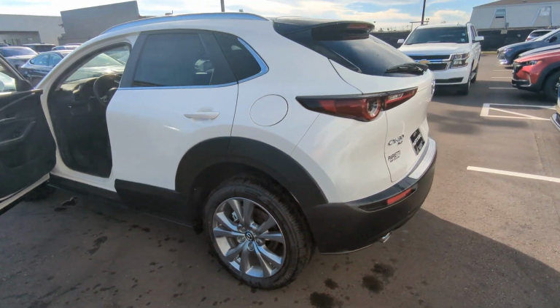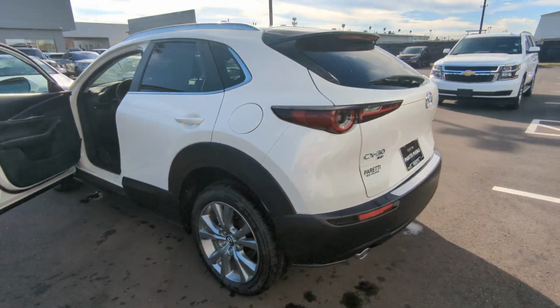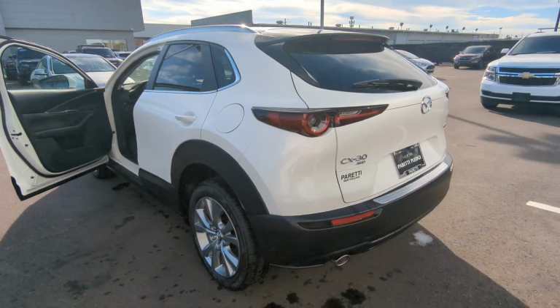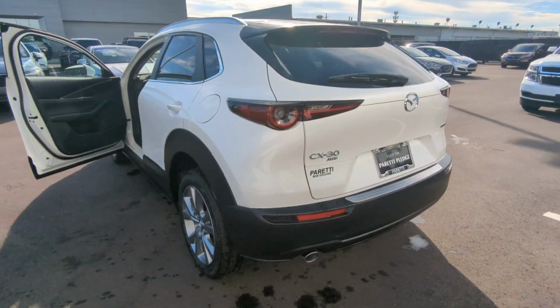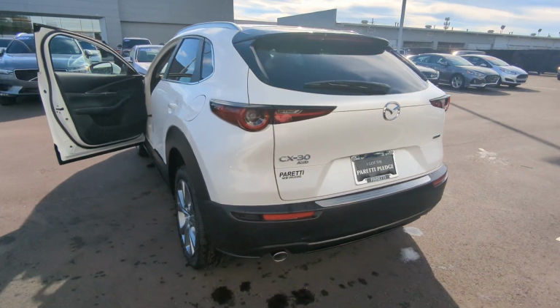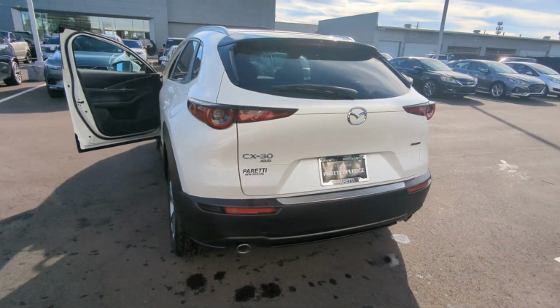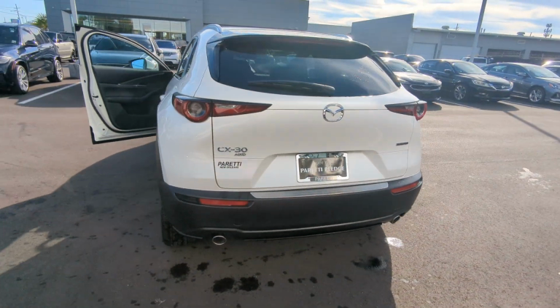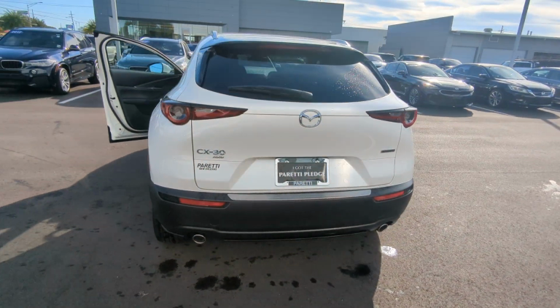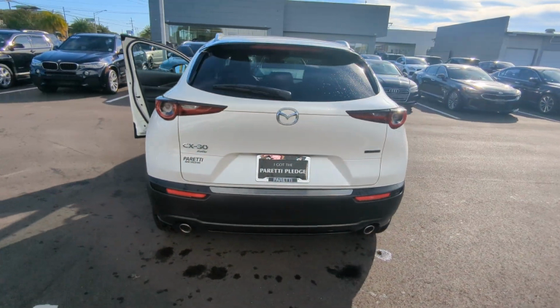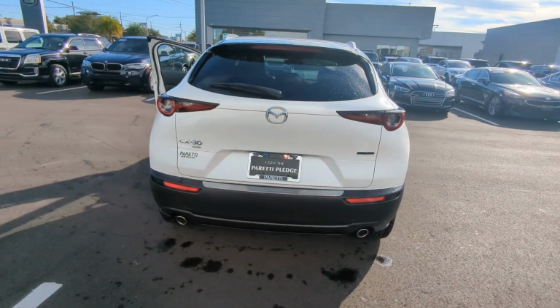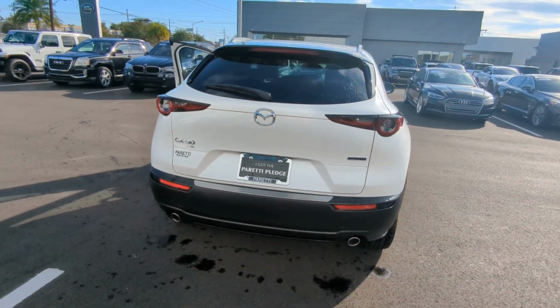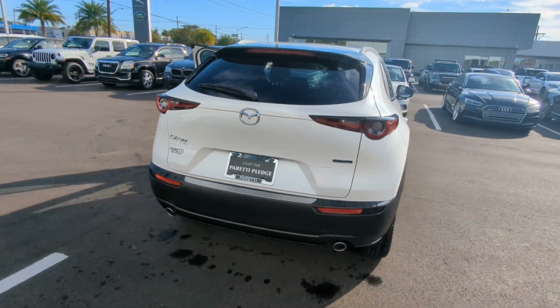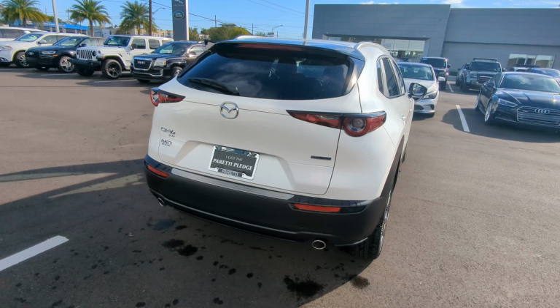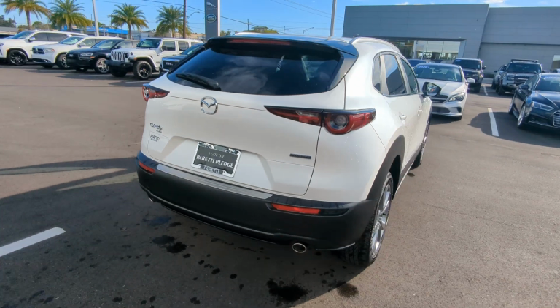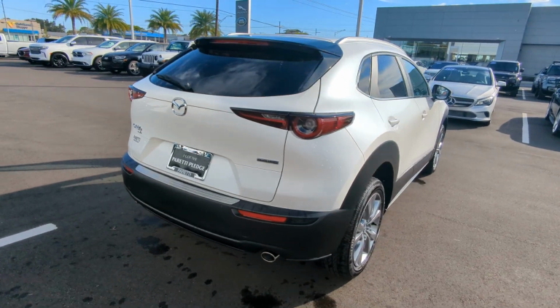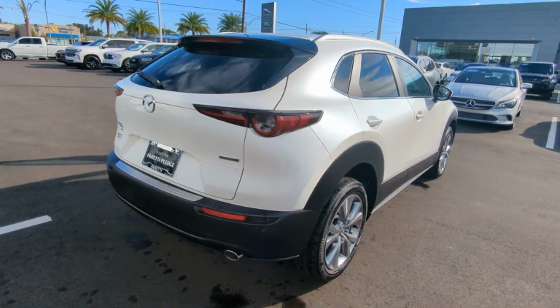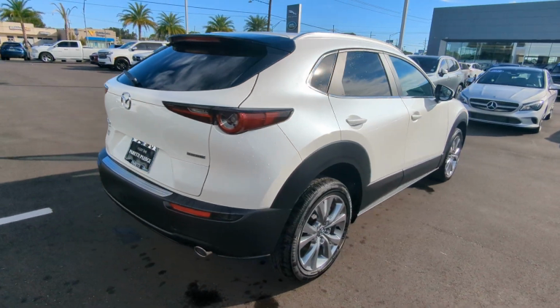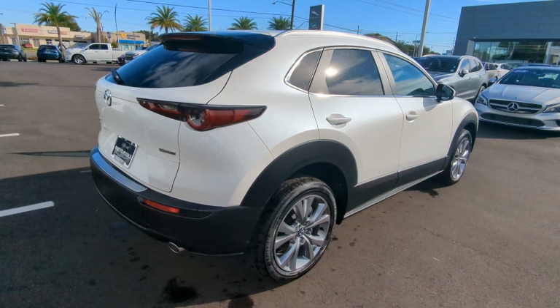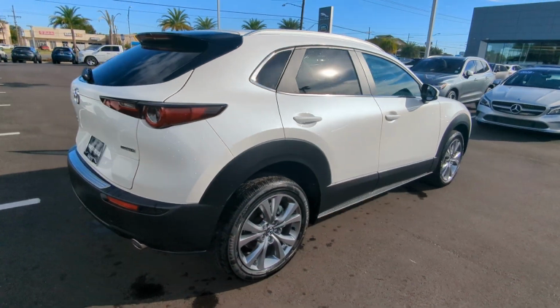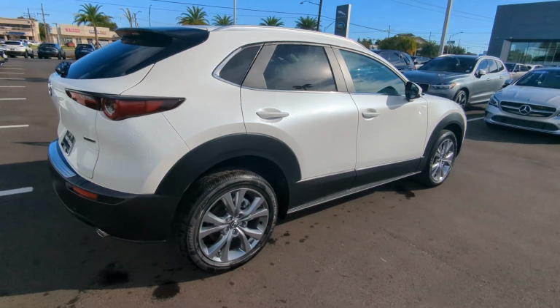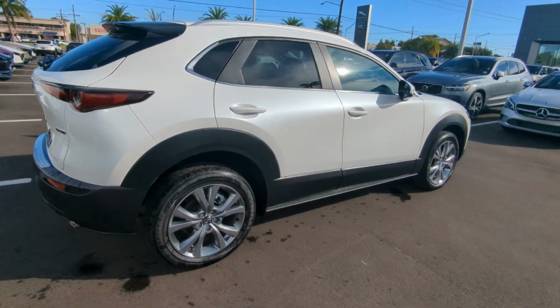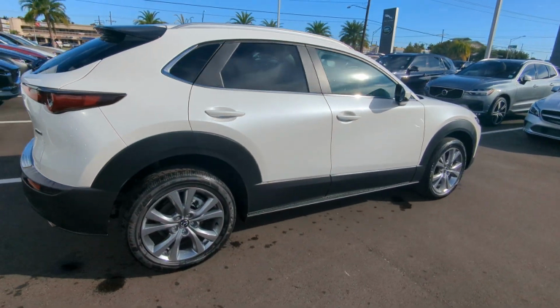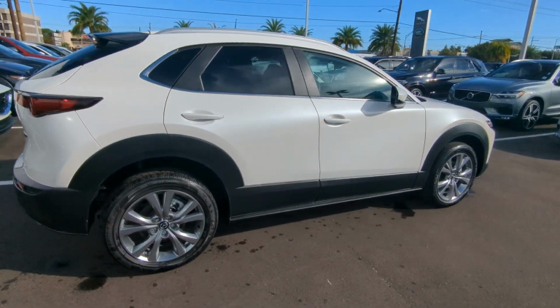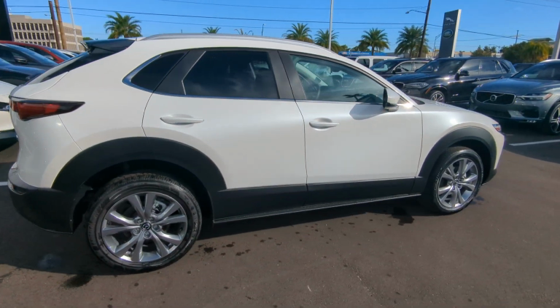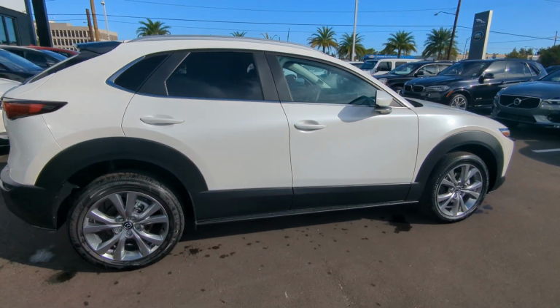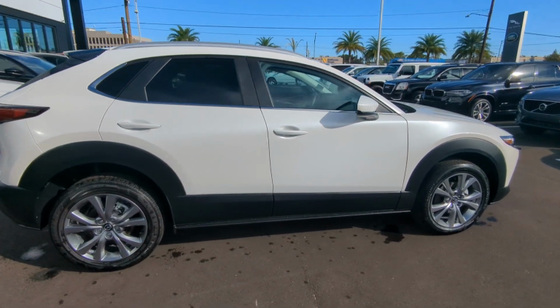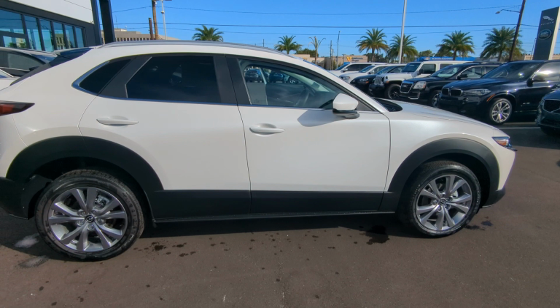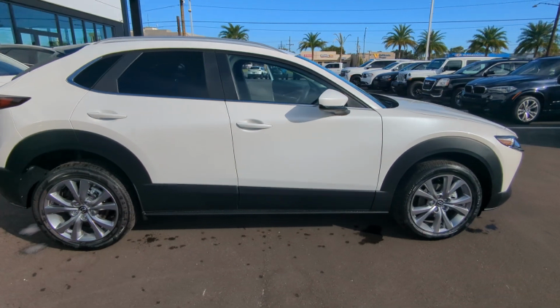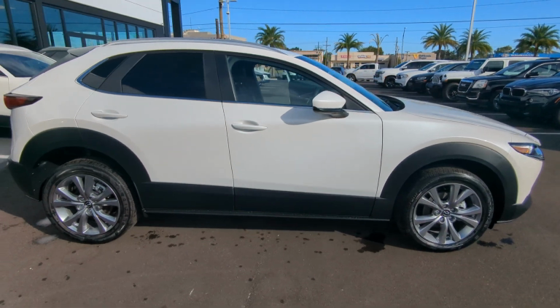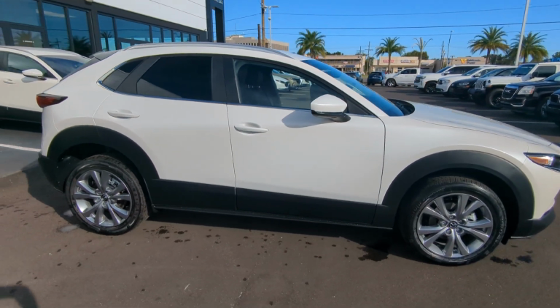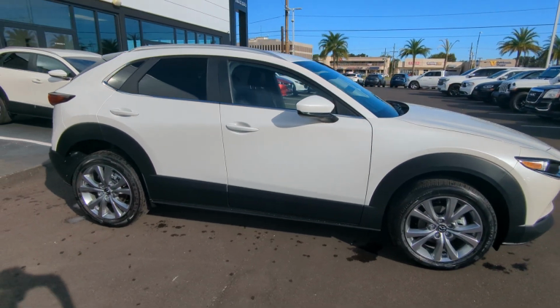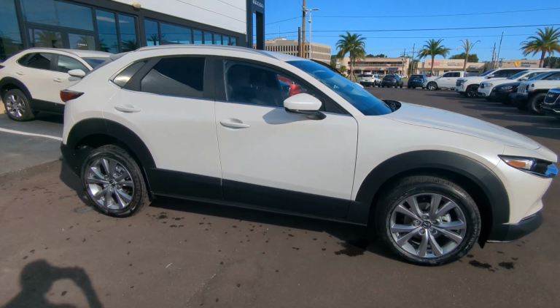No market adjustments or any kind of shenanigans like that over here. Mazda Financial is offering rates as low as 2.9 percent.